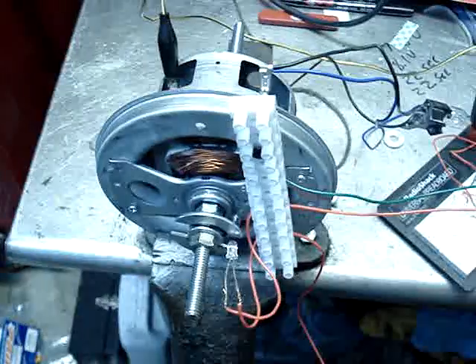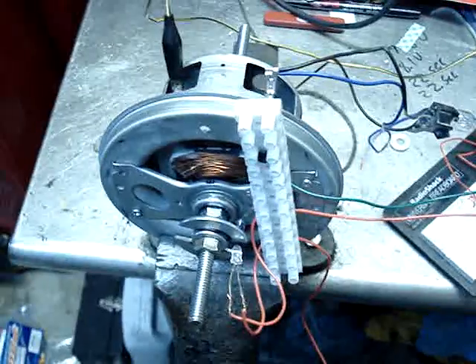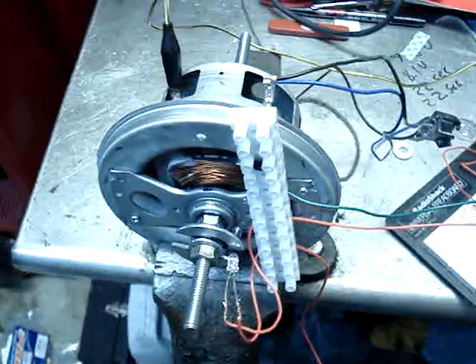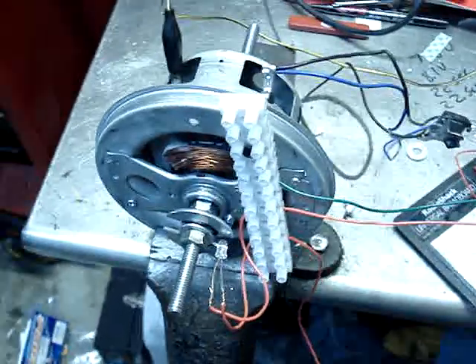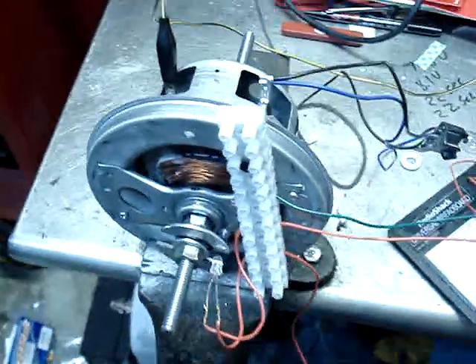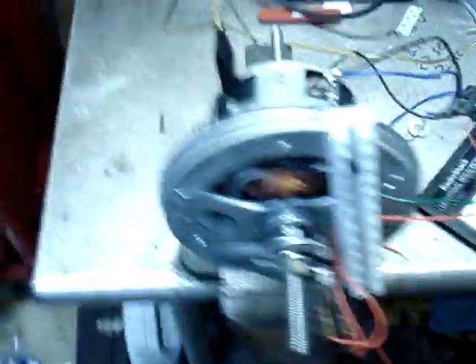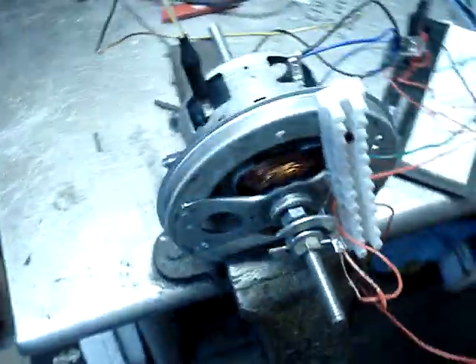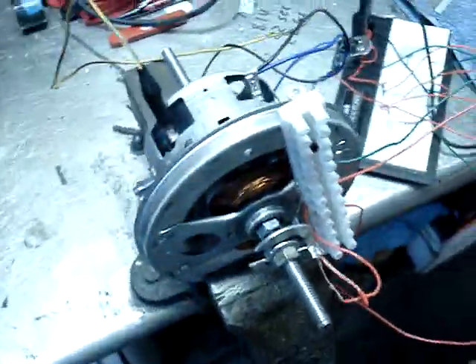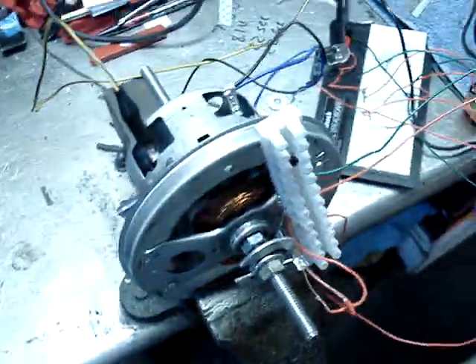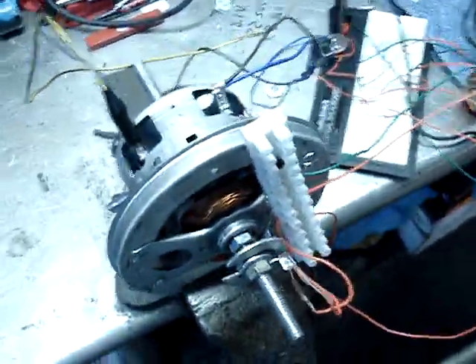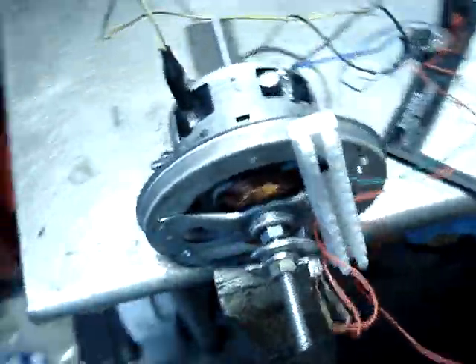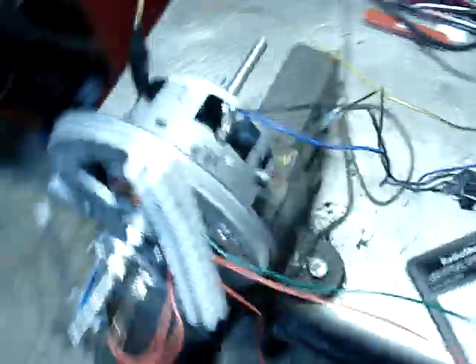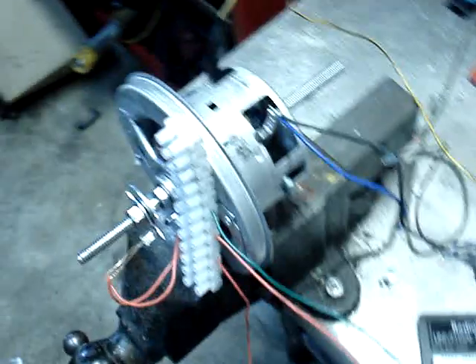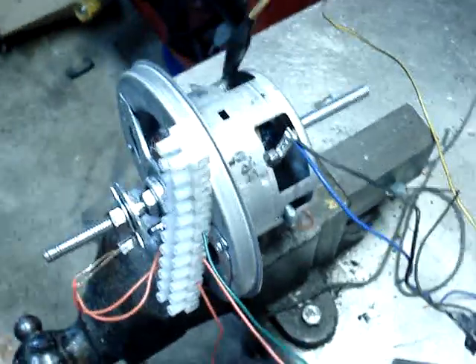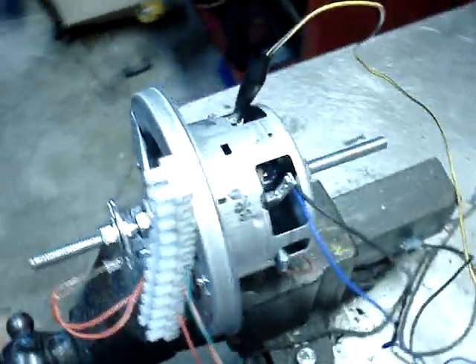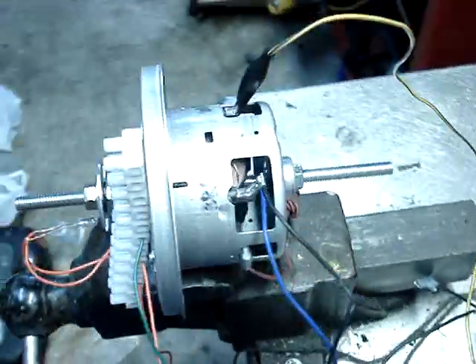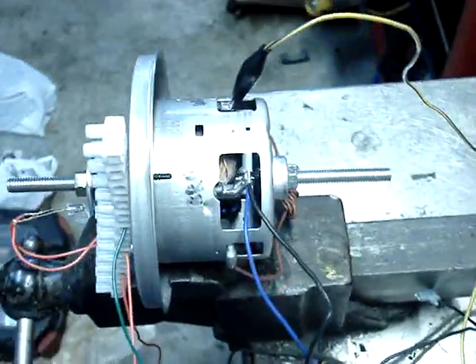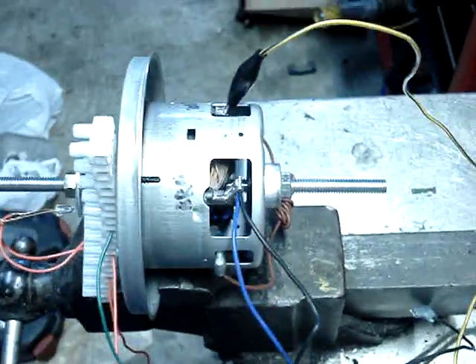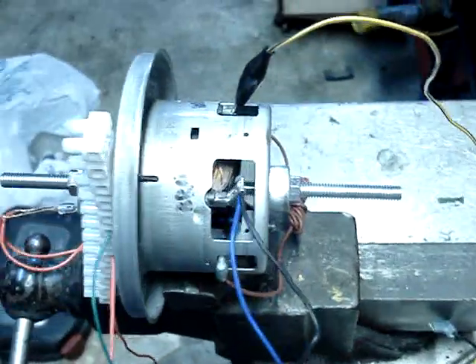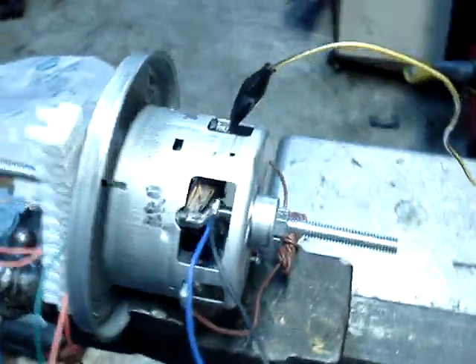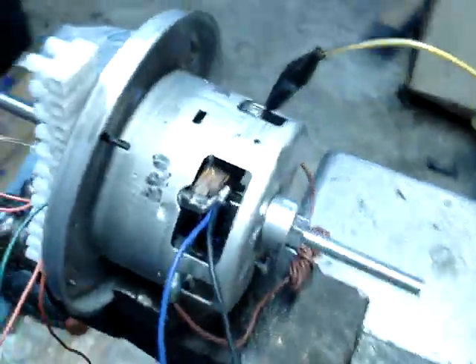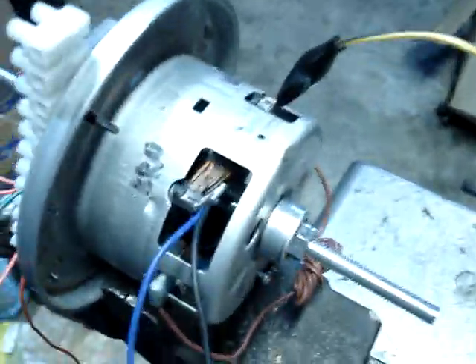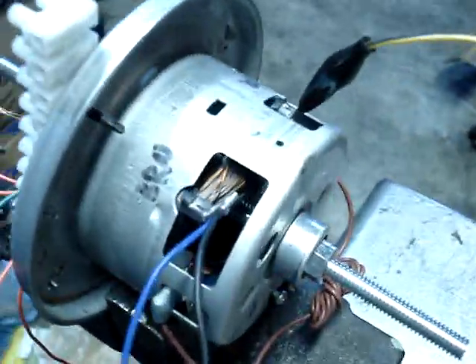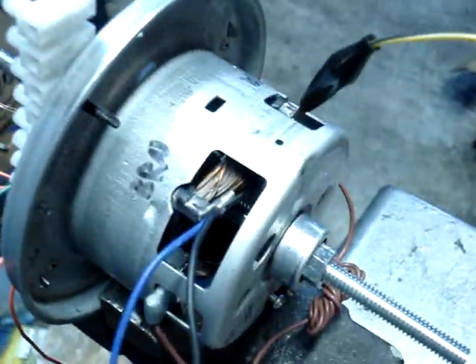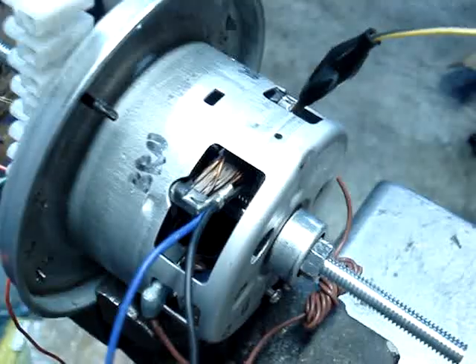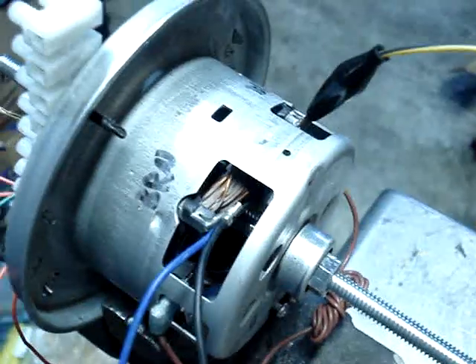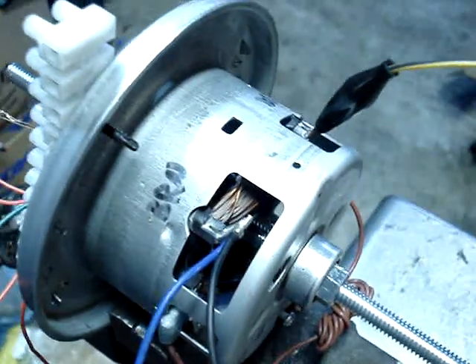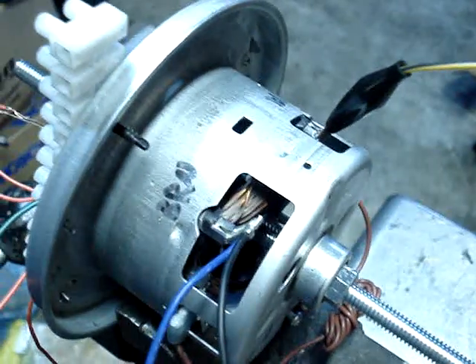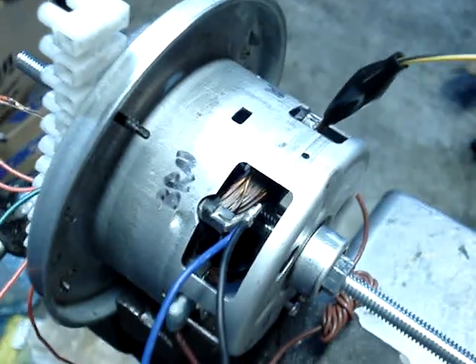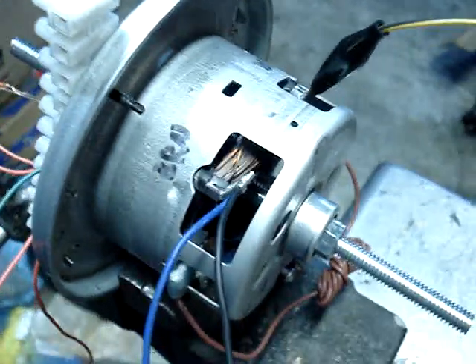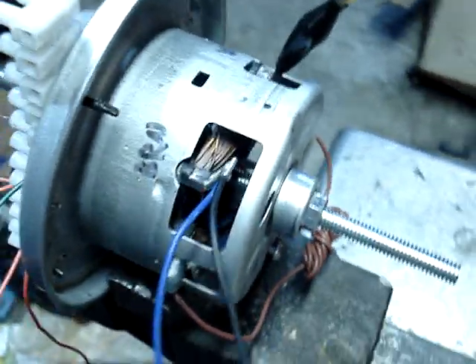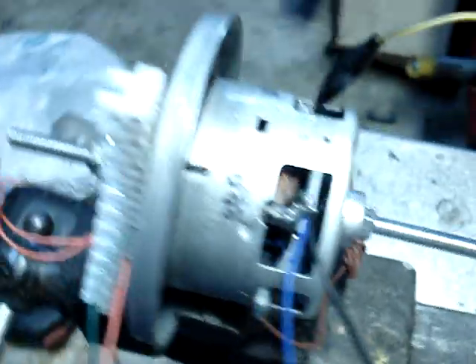Here's my new attraction motor setup. It's a universal motor out of an upright vacuum cleaner.